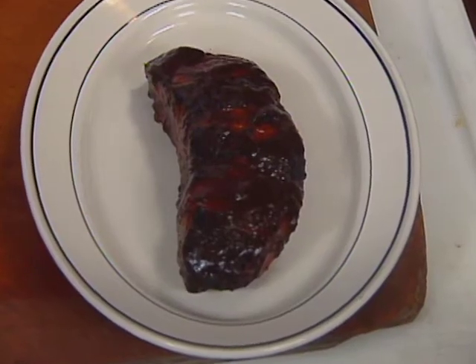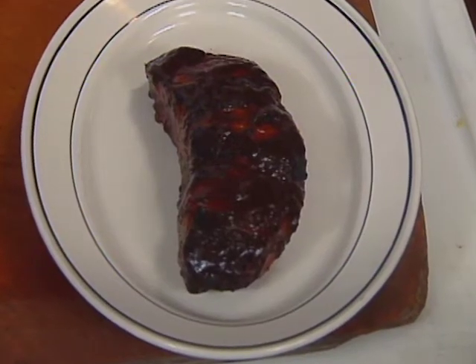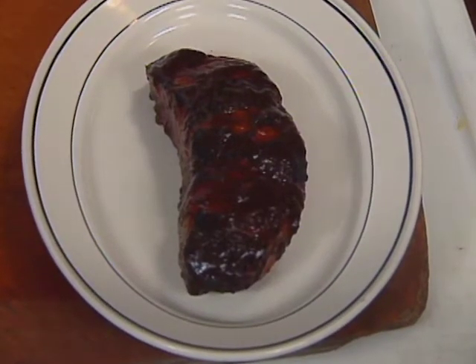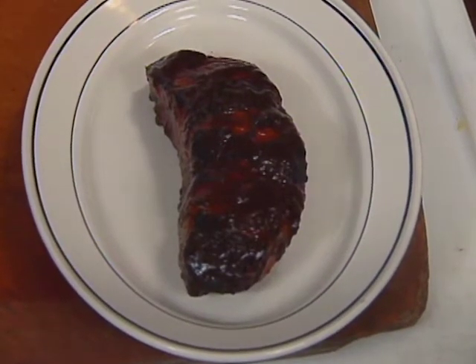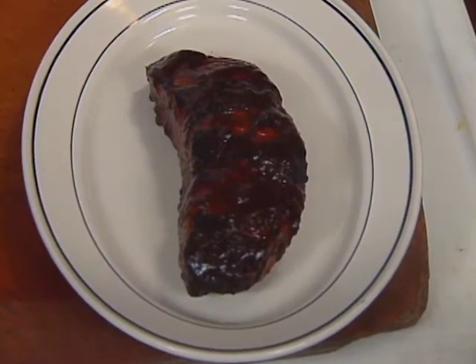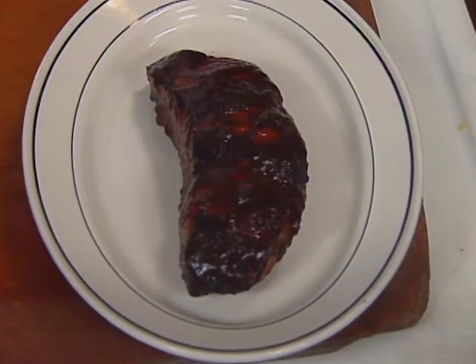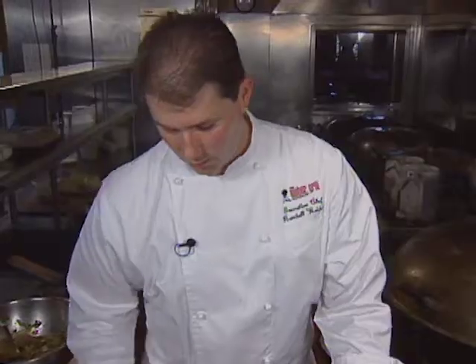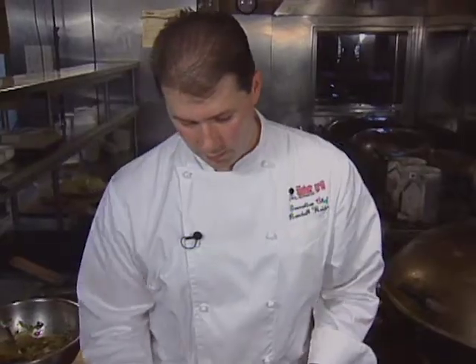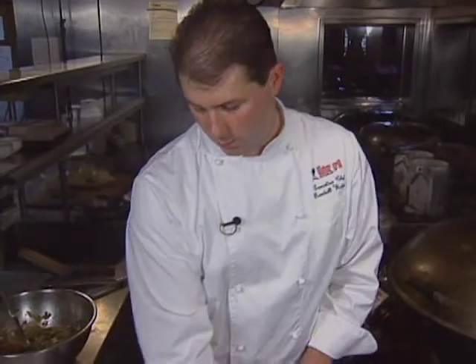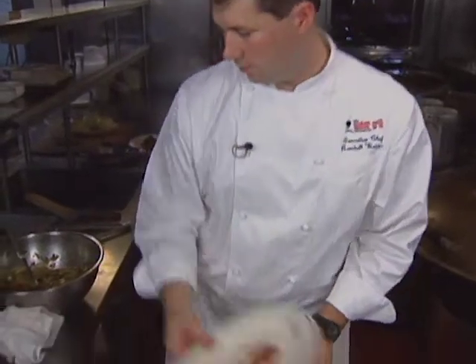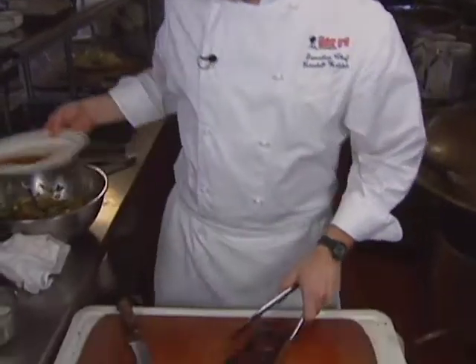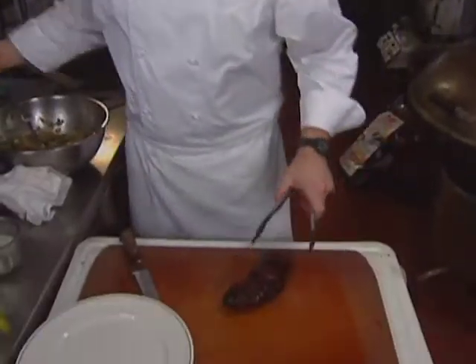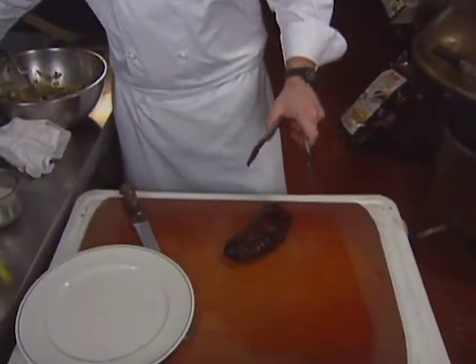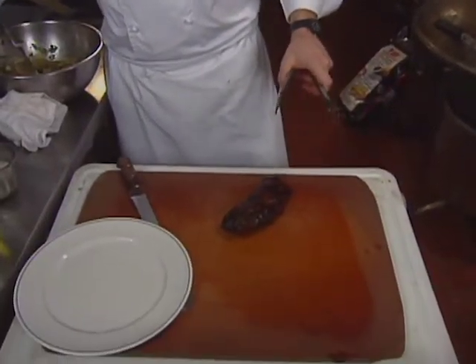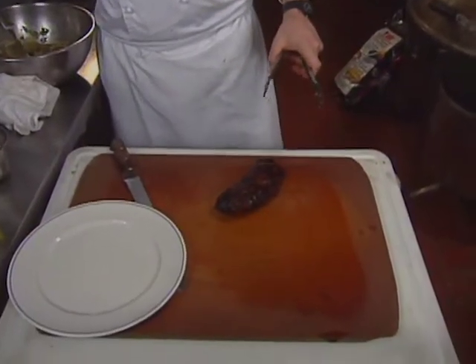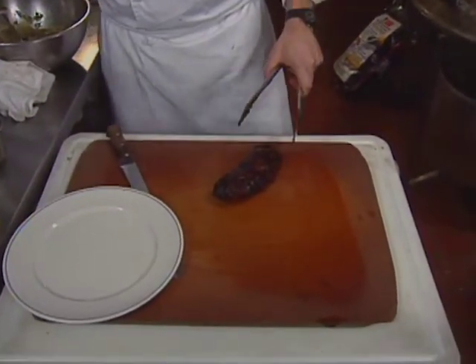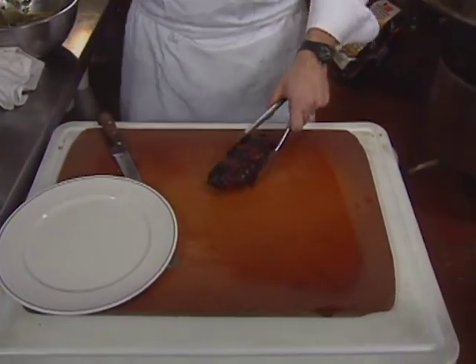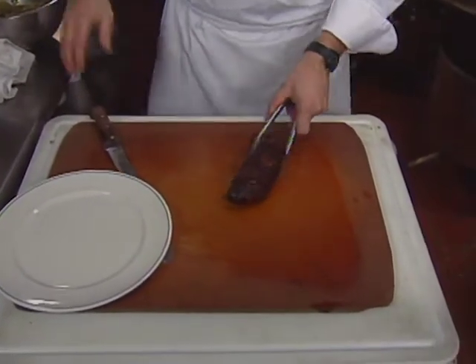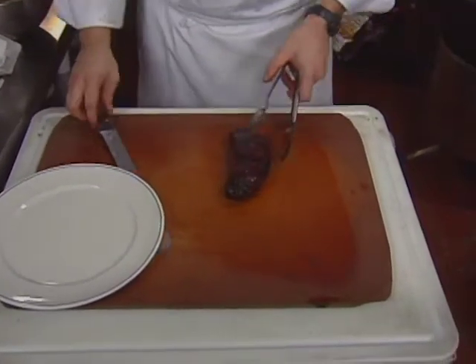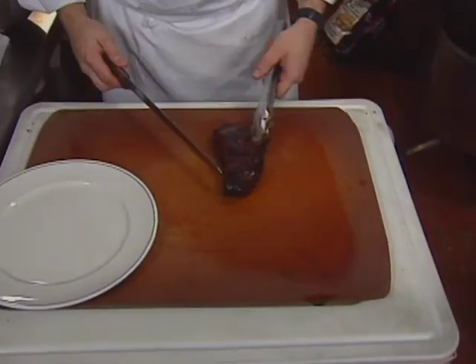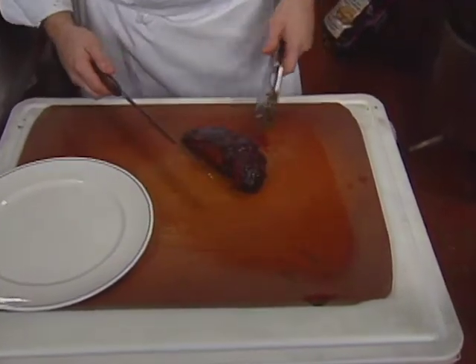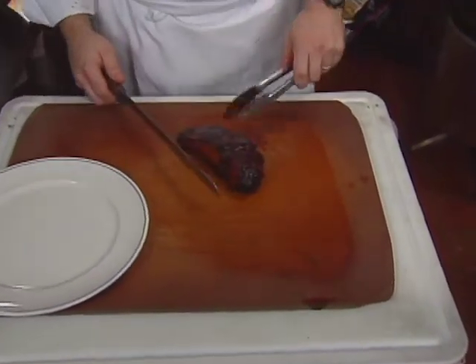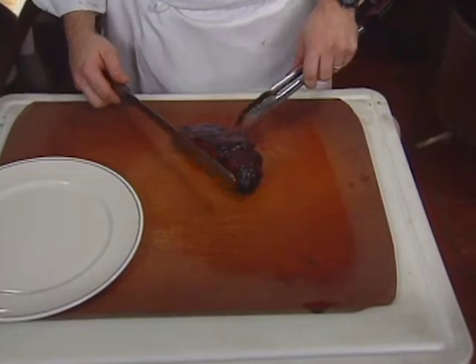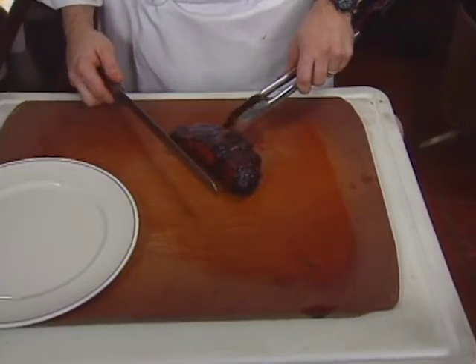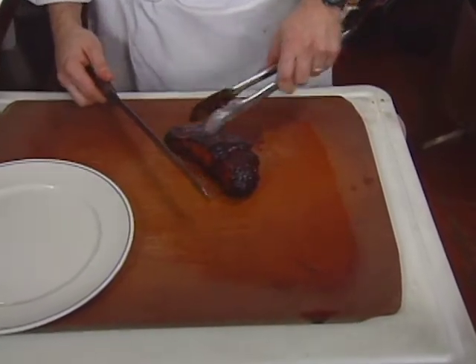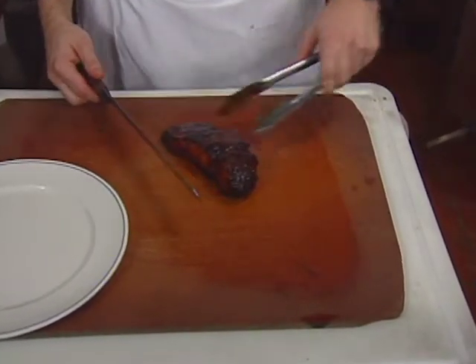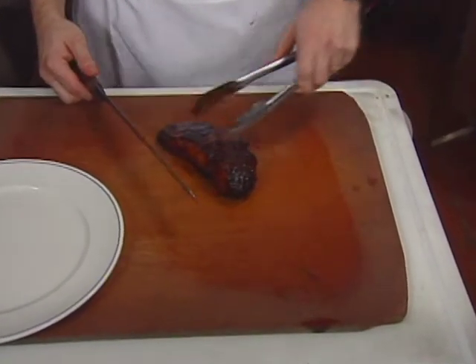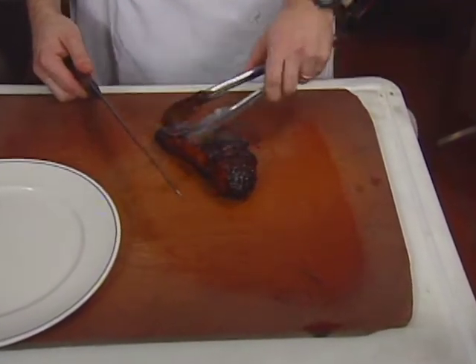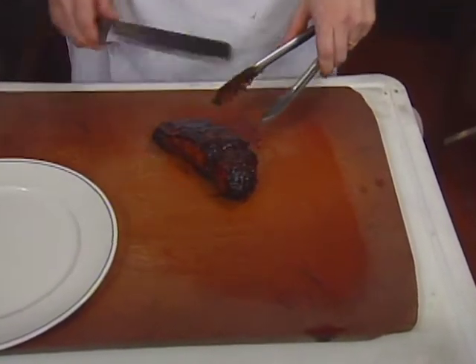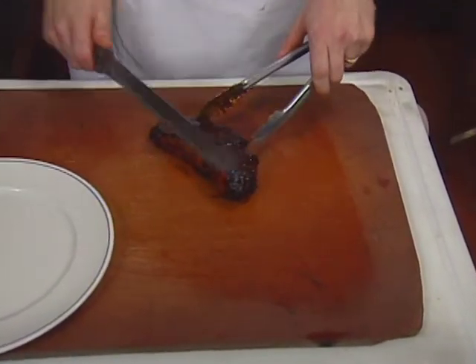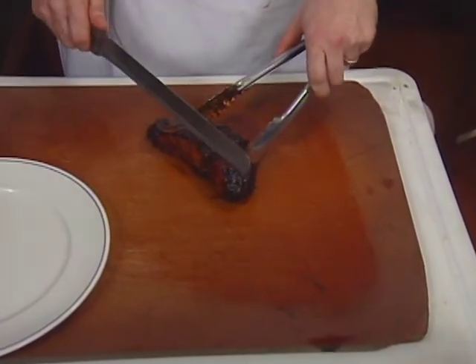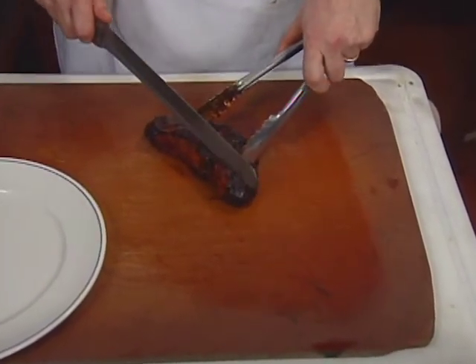The ostrich is allowed to rest after grilling. To carve it, you want to carve against the grain — in this piece, the grain runs one way, so the chef slices across it.